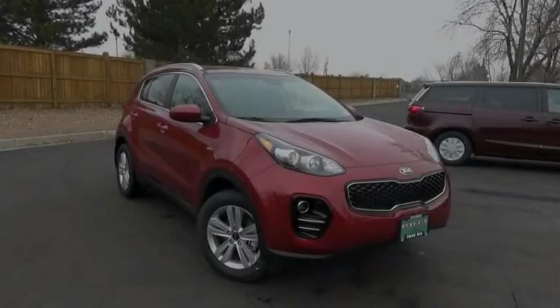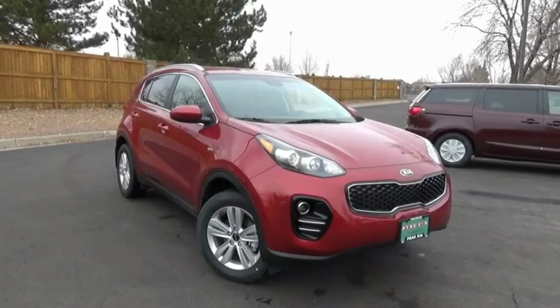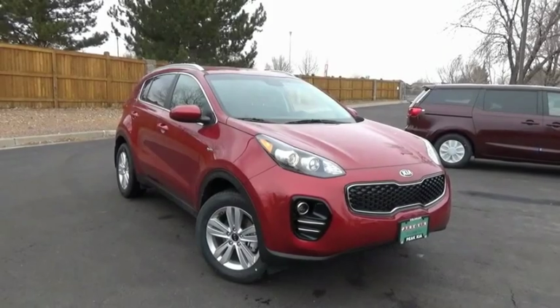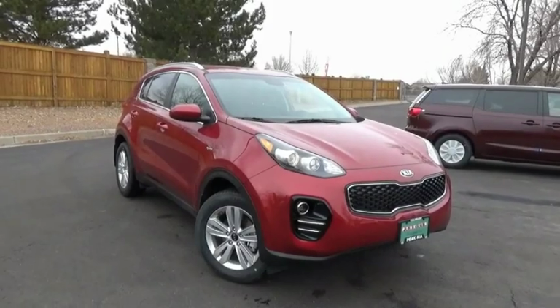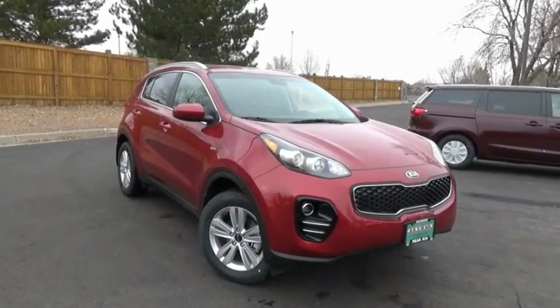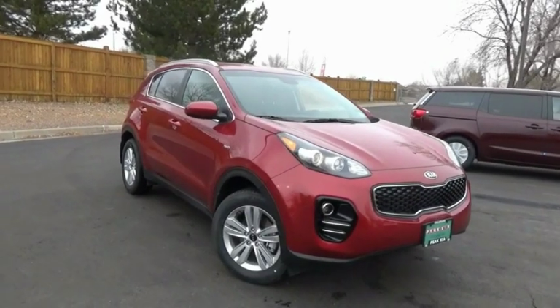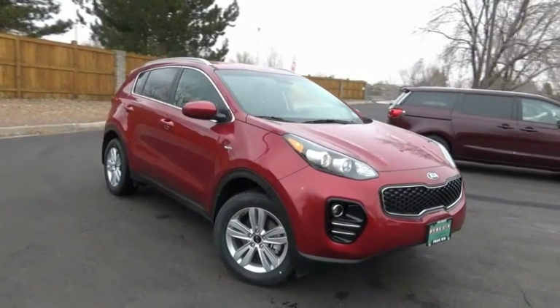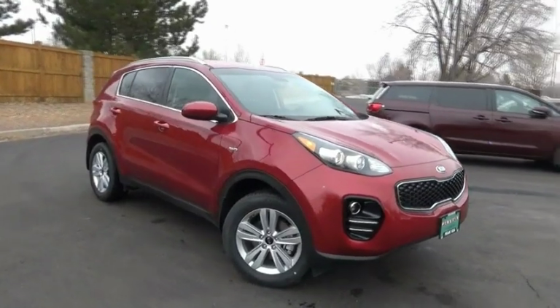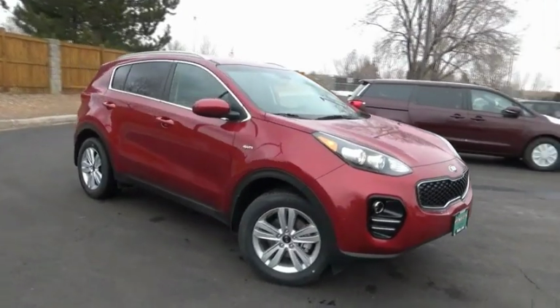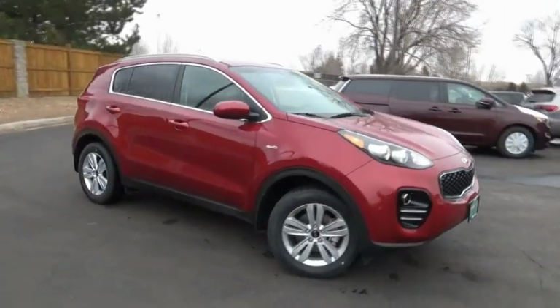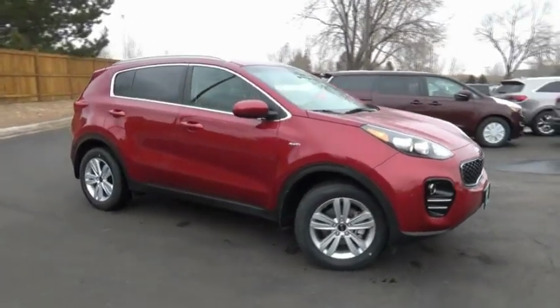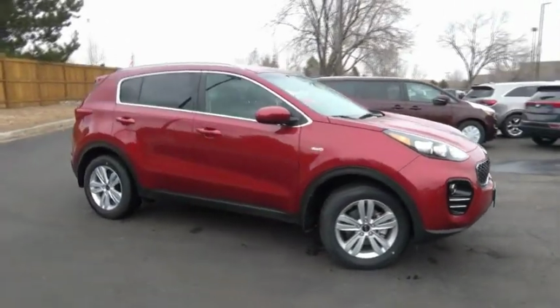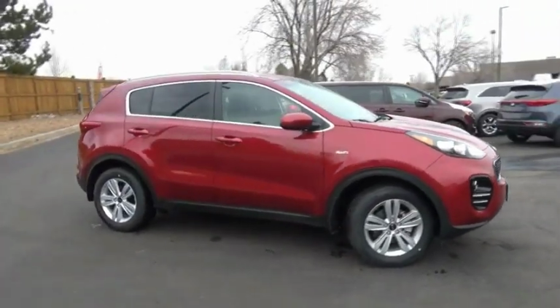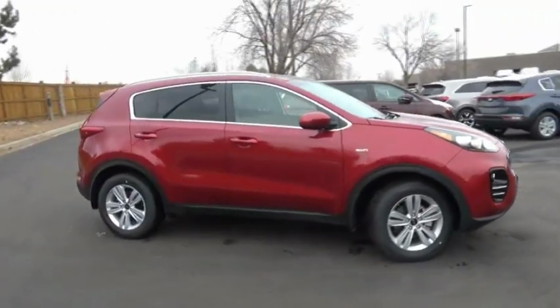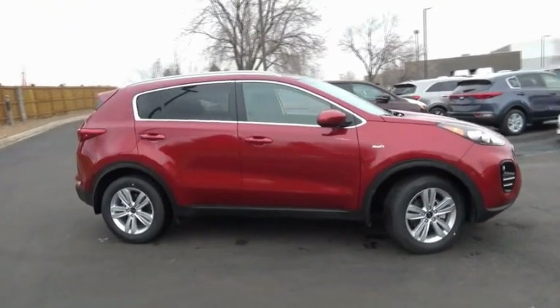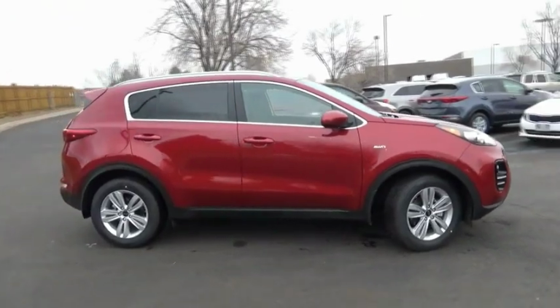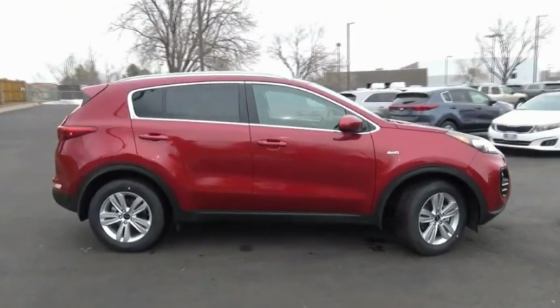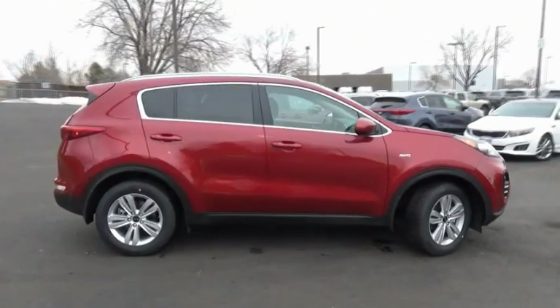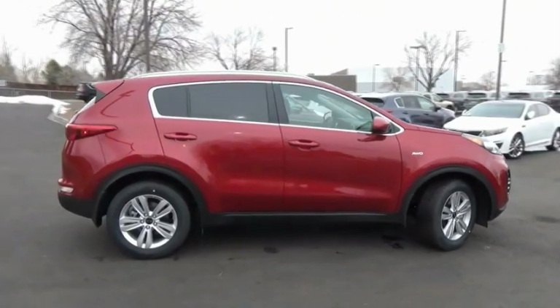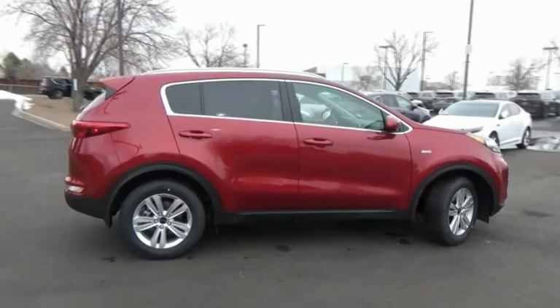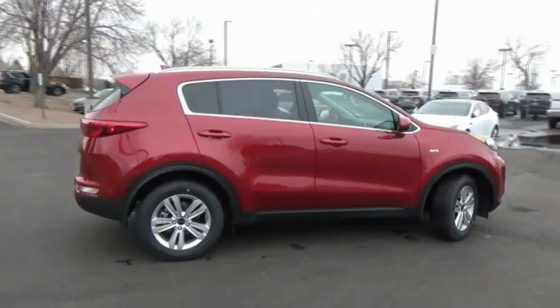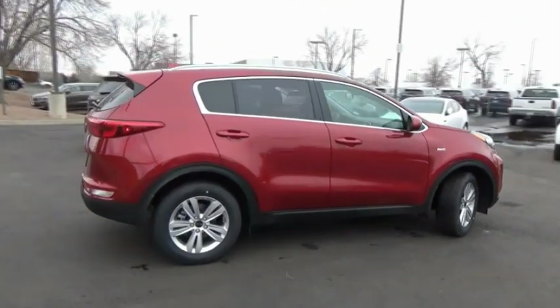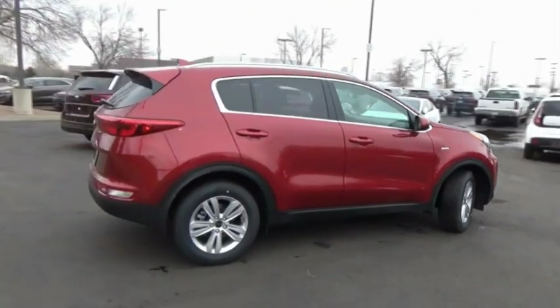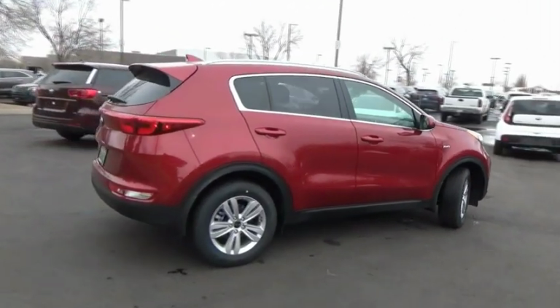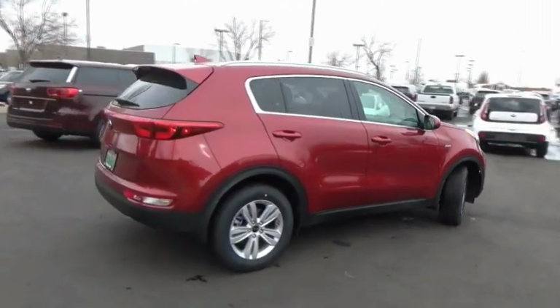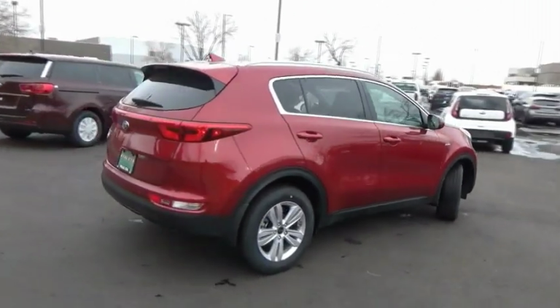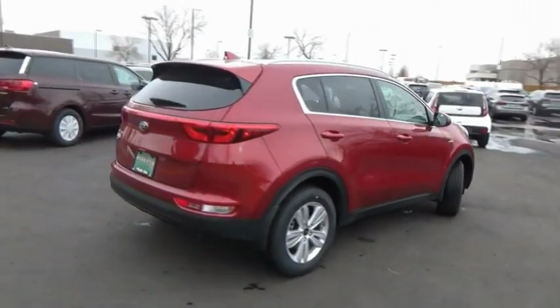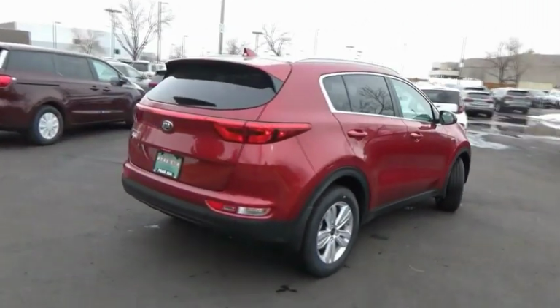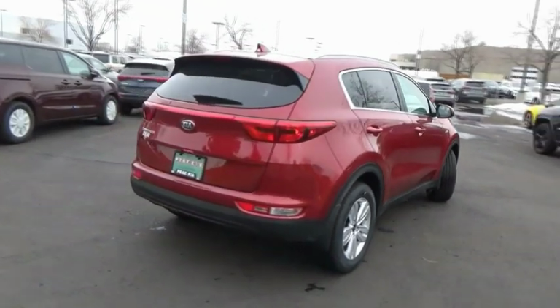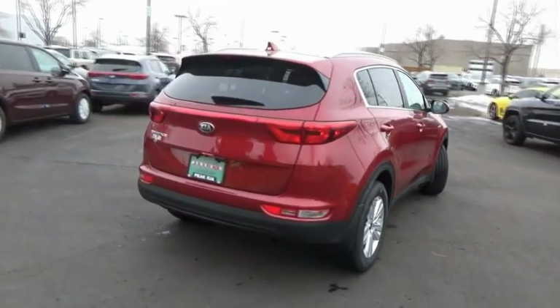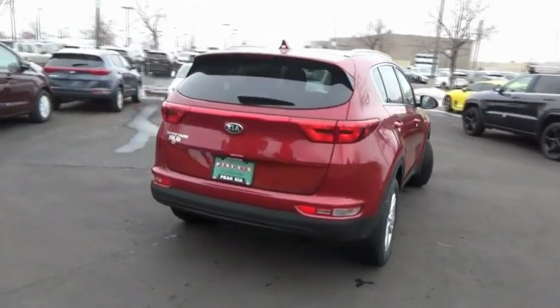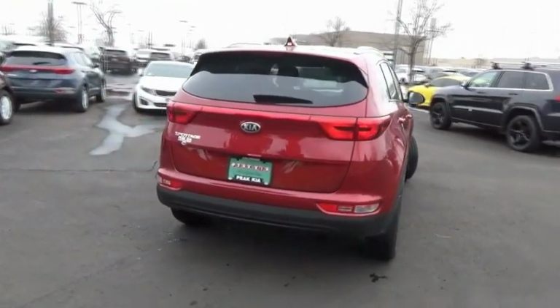Come test drive the 2019 Sportage. With its sleek and stylish exterior and its roomy feature-laden interior, the Sportage both looks good and performs well on the road.